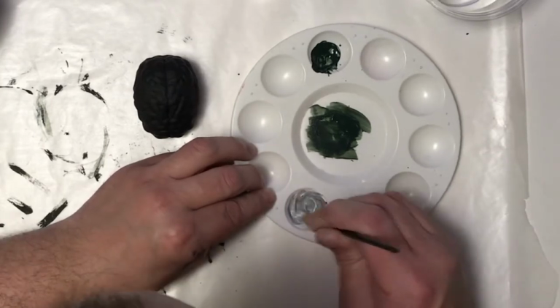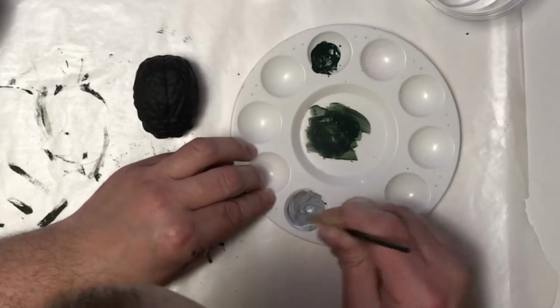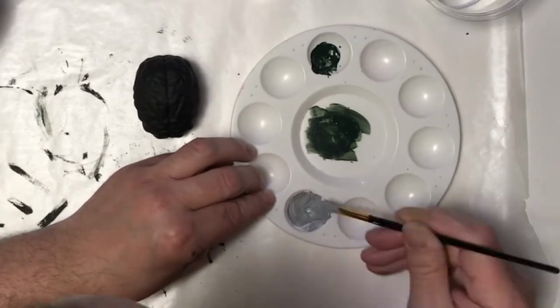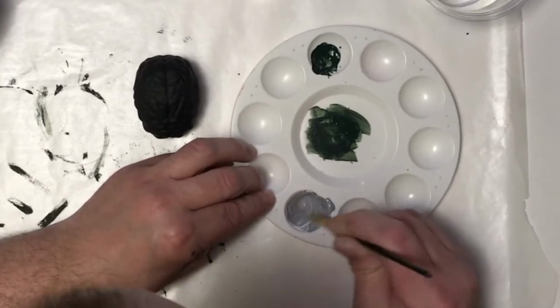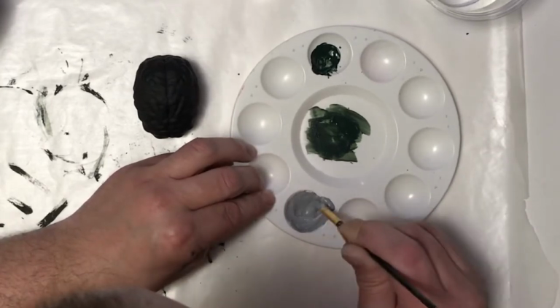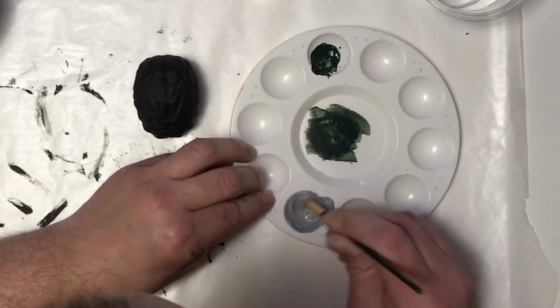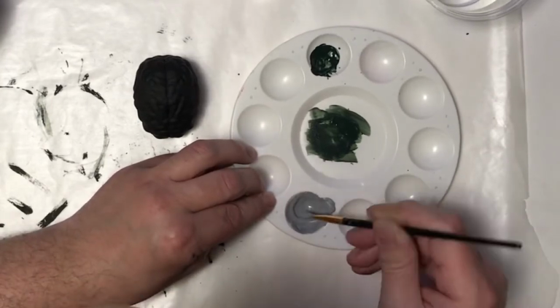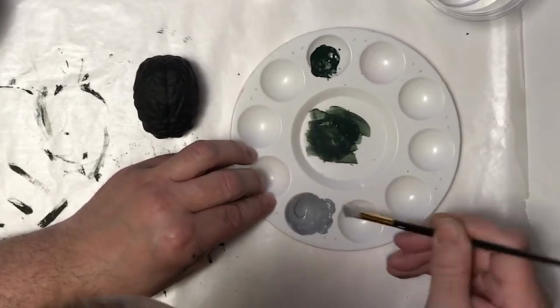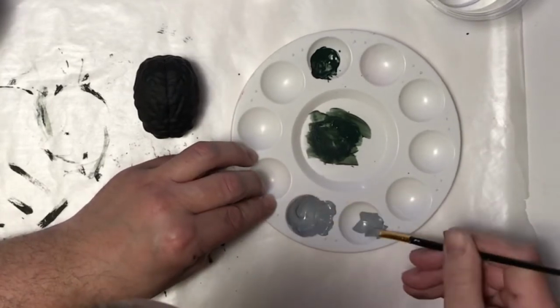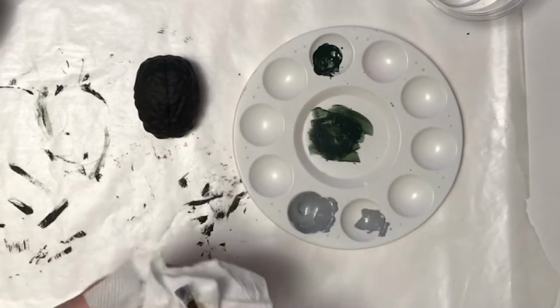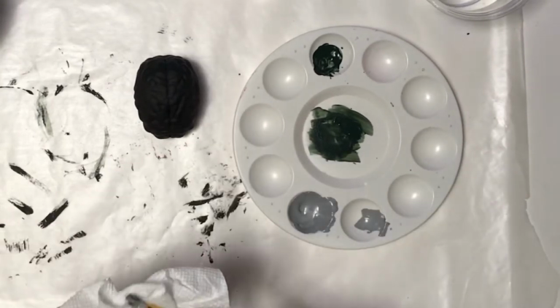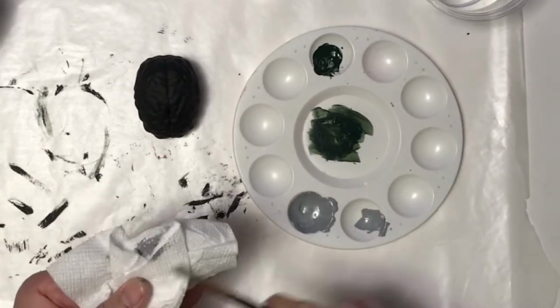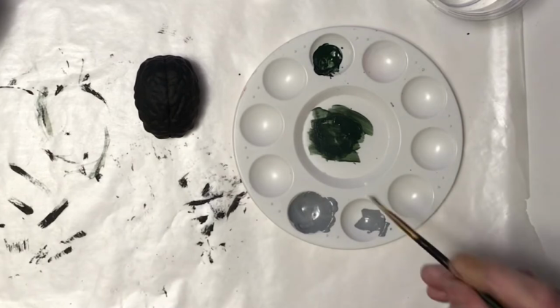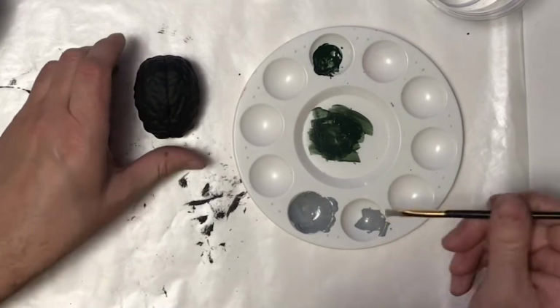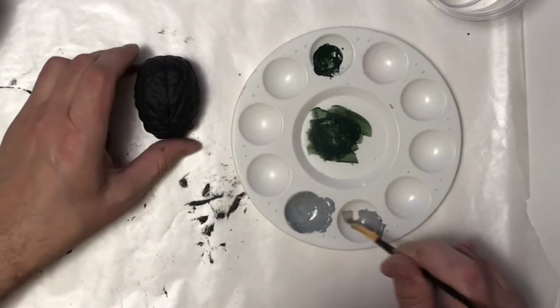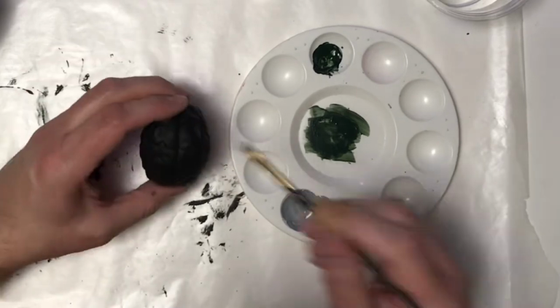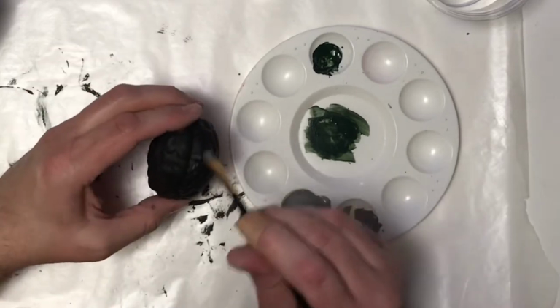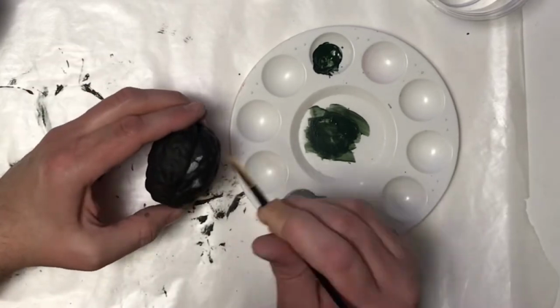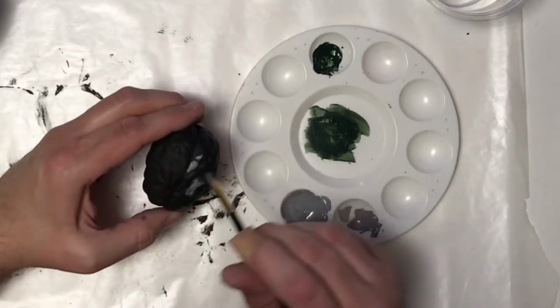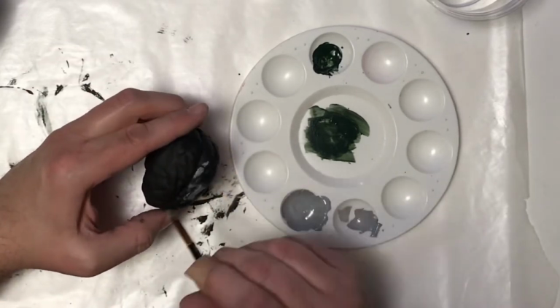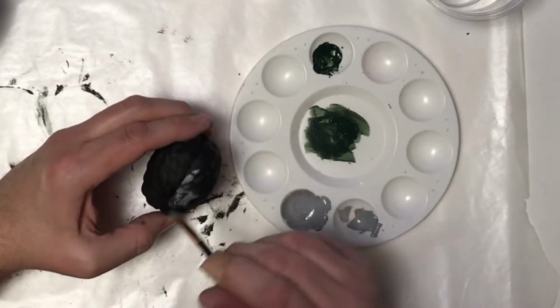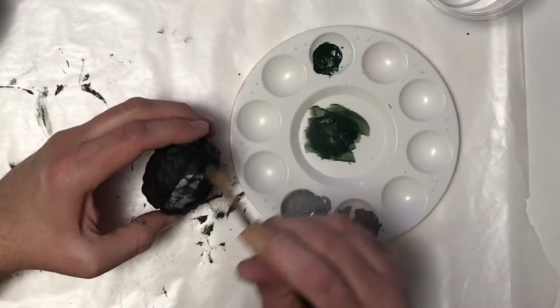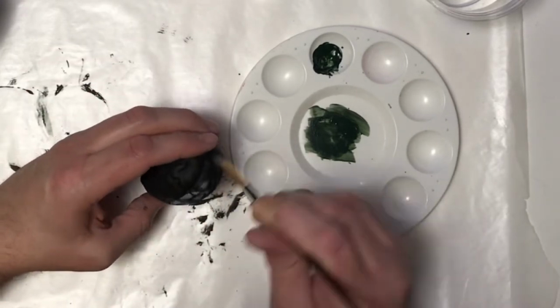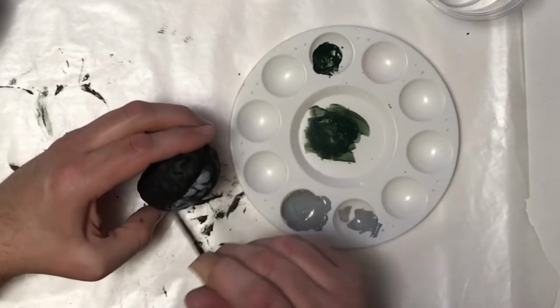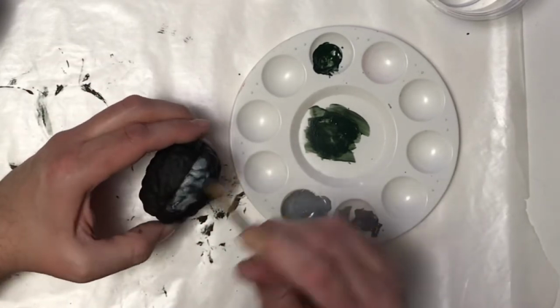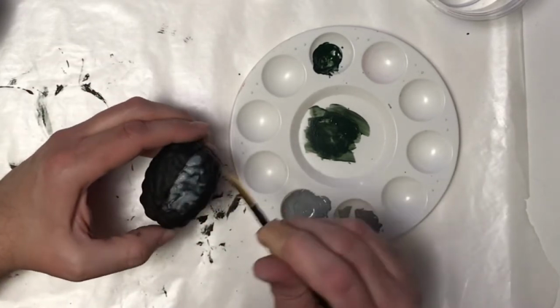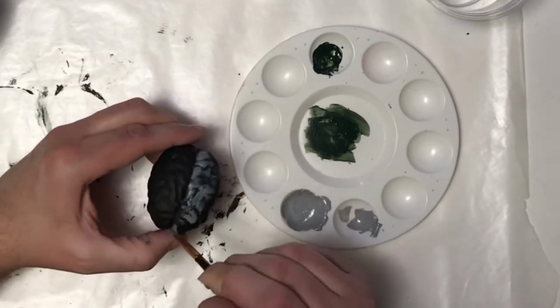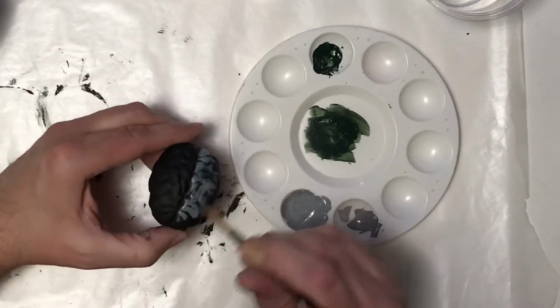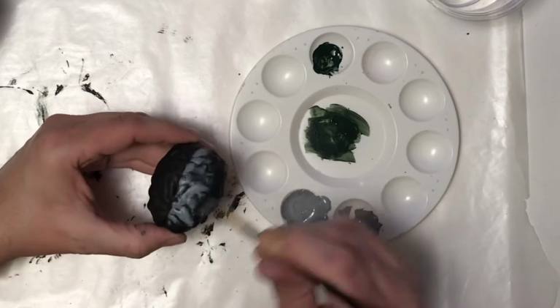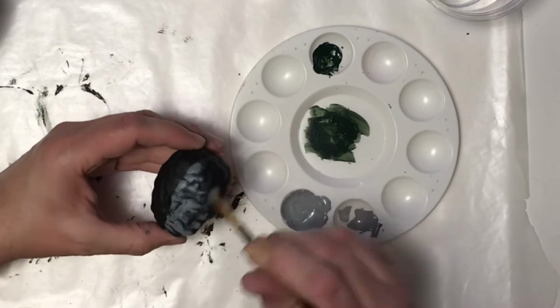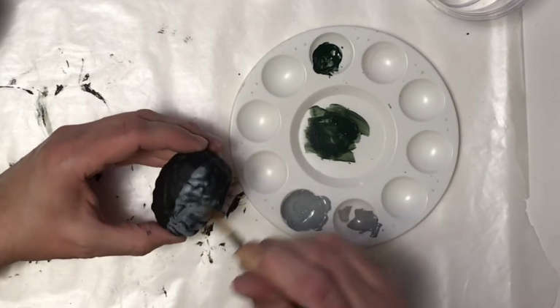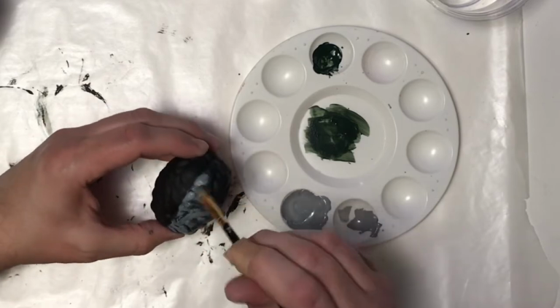Now I'm mixing up some gray for the brain, so I'm gonna dry brush this over the brain and give it a nice gray kind of look.